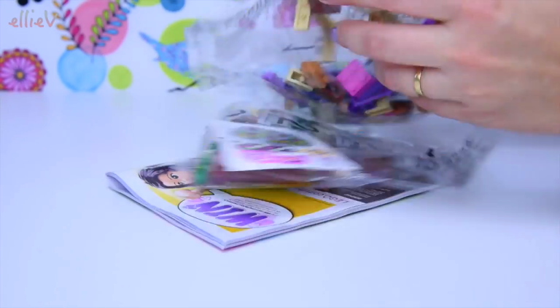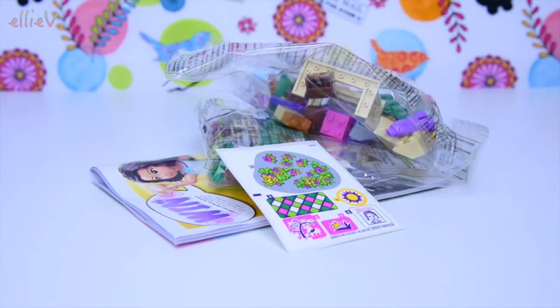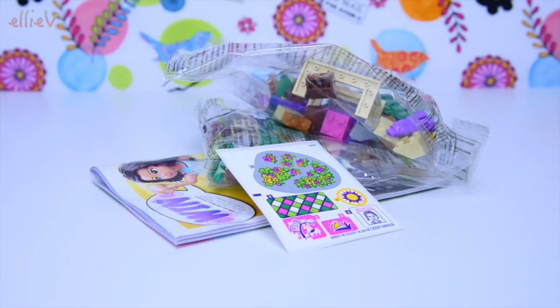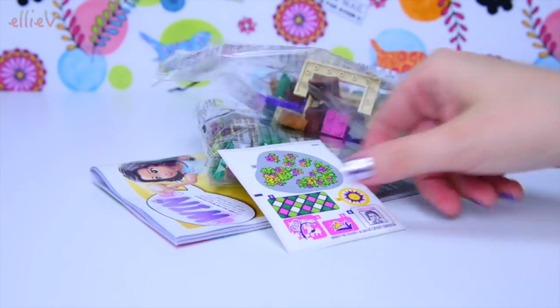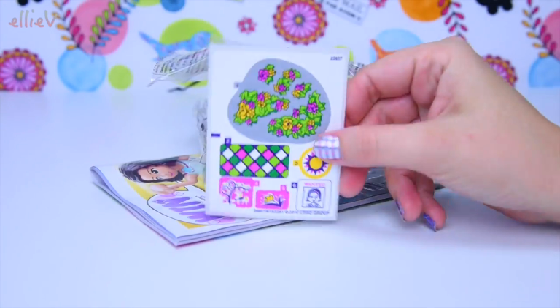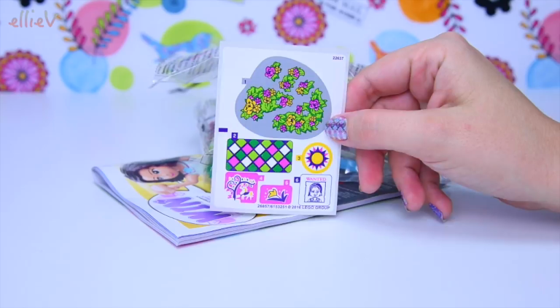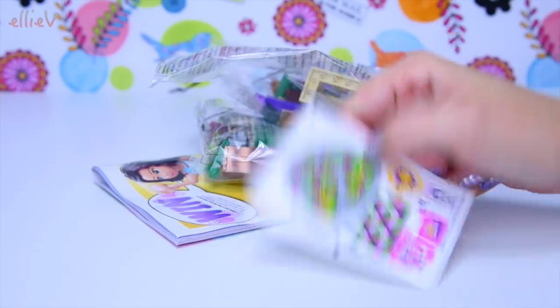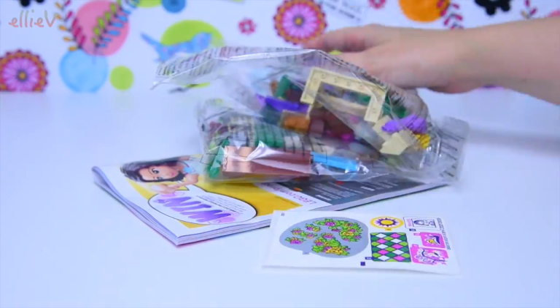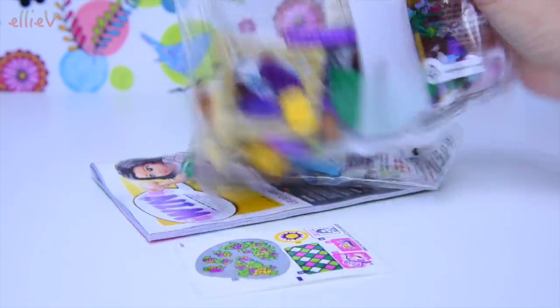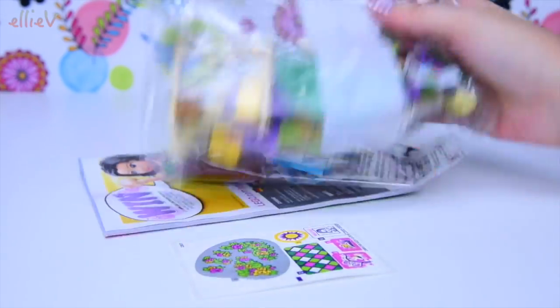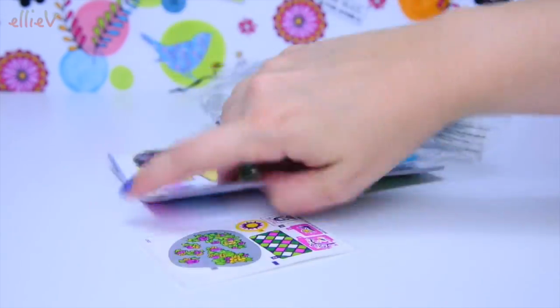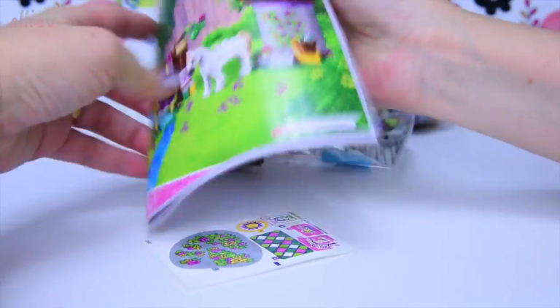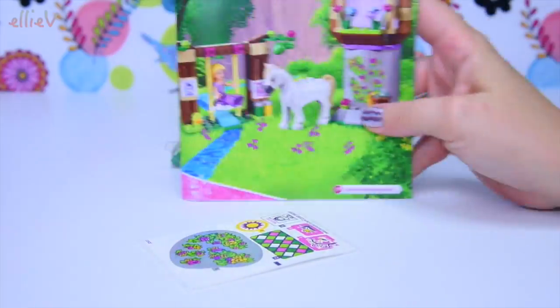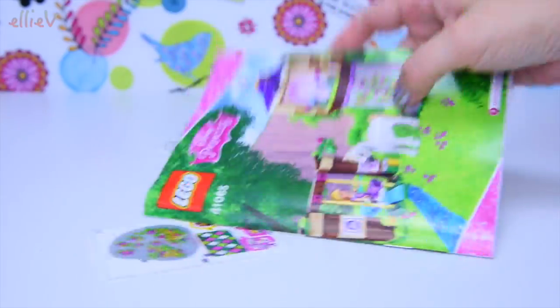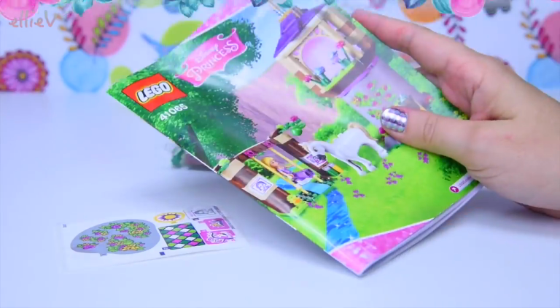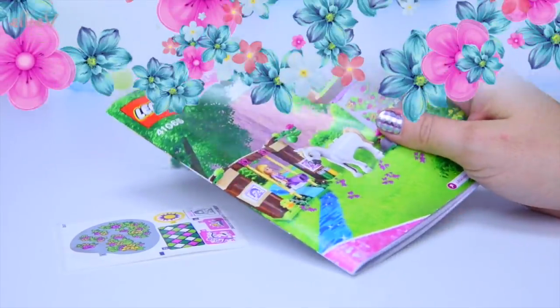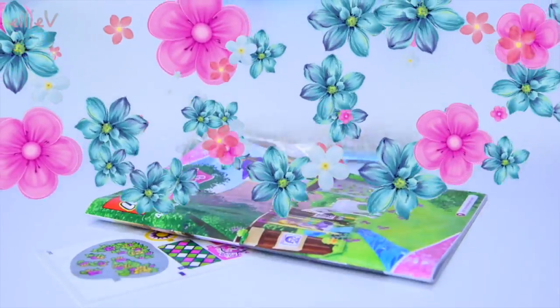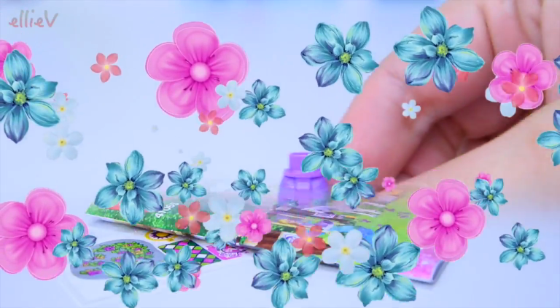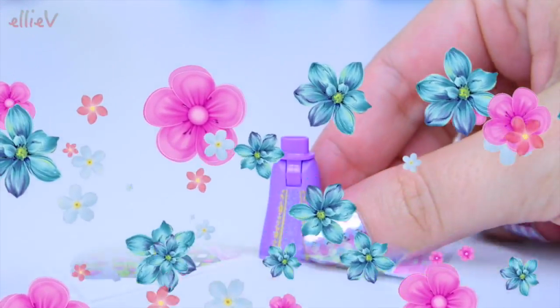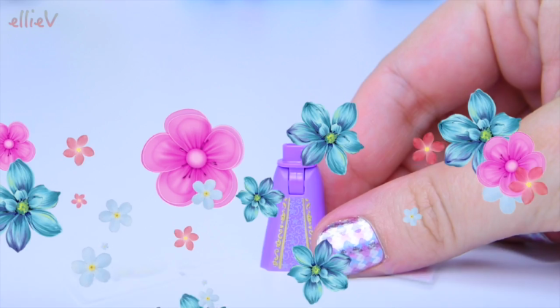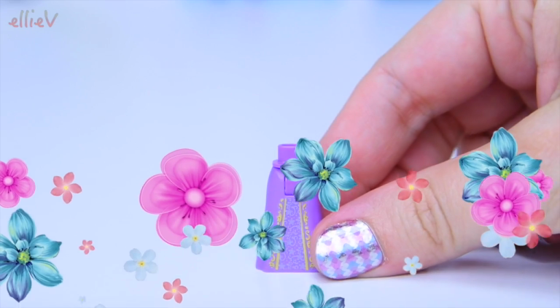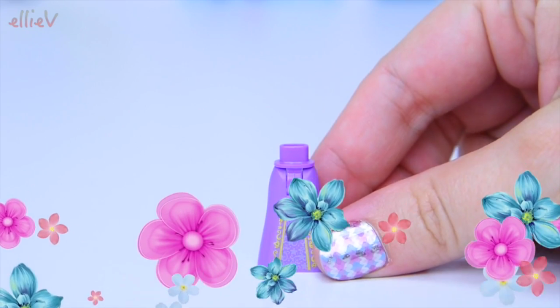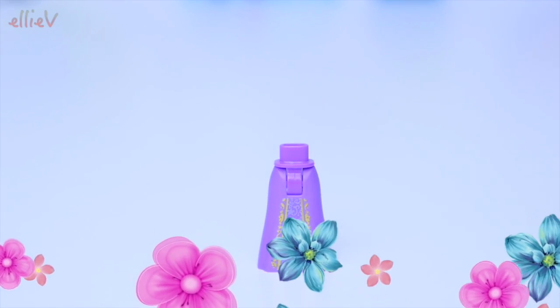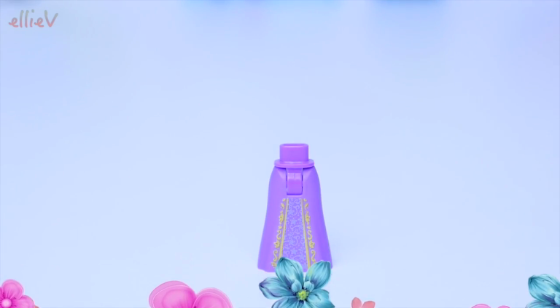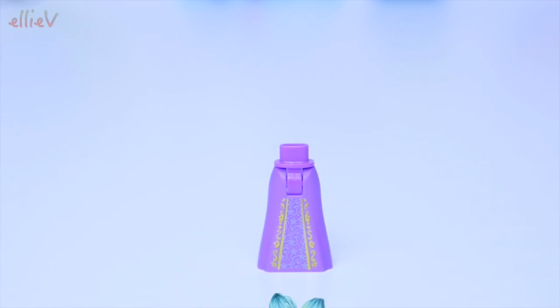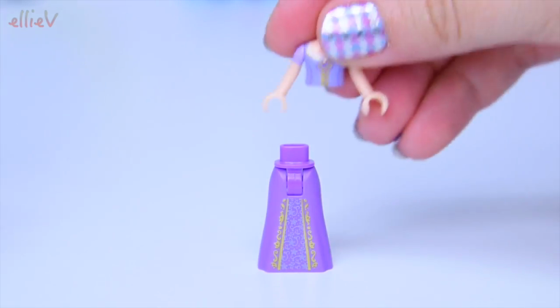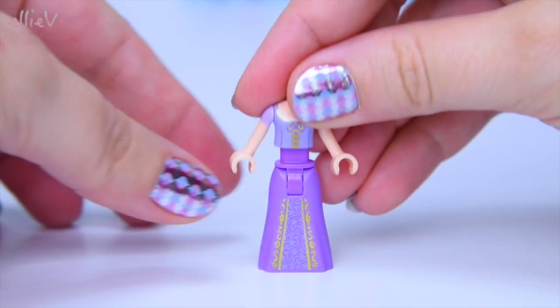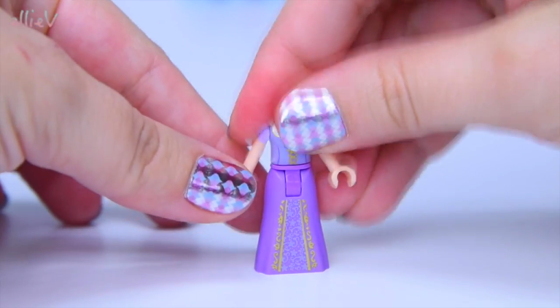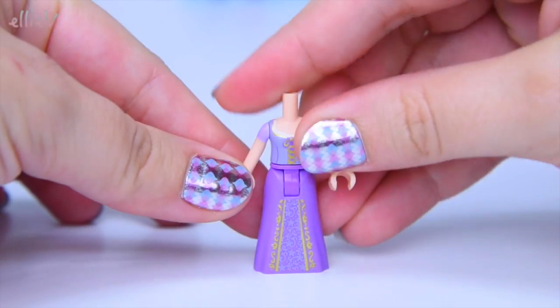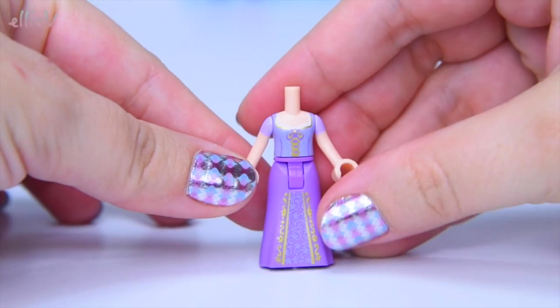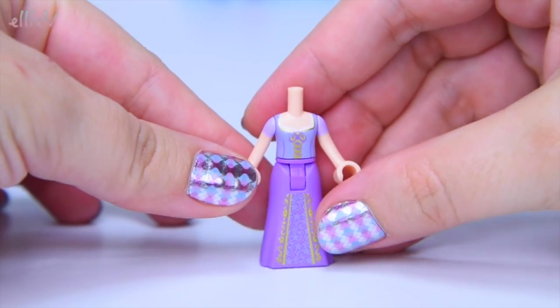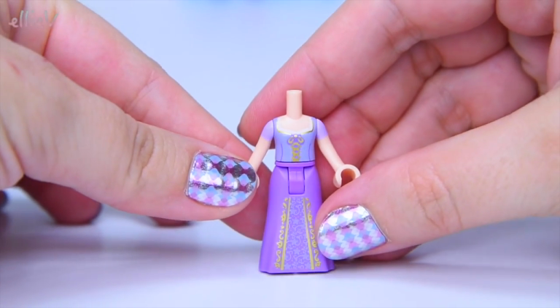And then we will determine whether she really did have the best day ever. We've got our sheet of stickers, we've got our instruction book, we've got our pieces. We've got everything we need. So let's start with the Rapunzel mini doll.